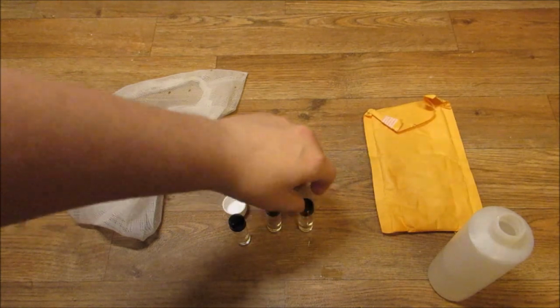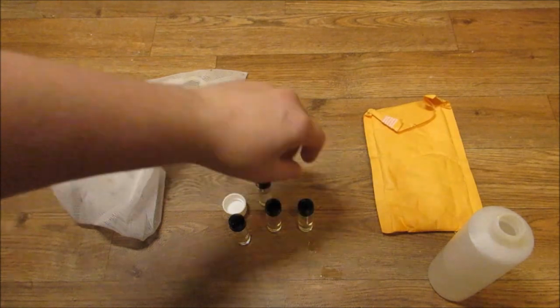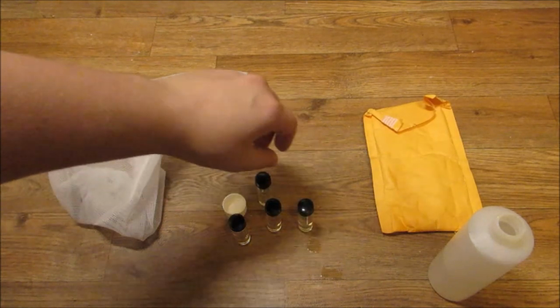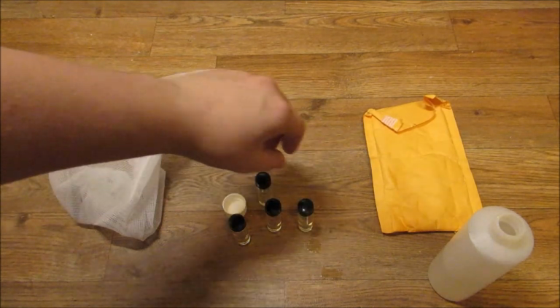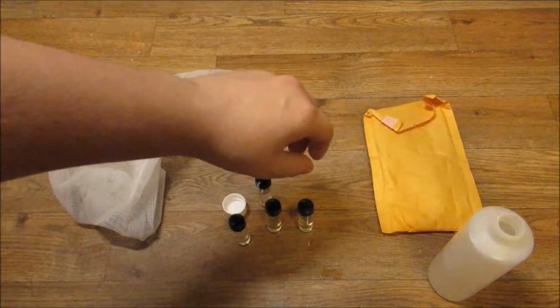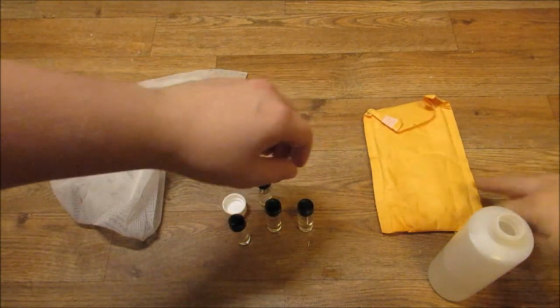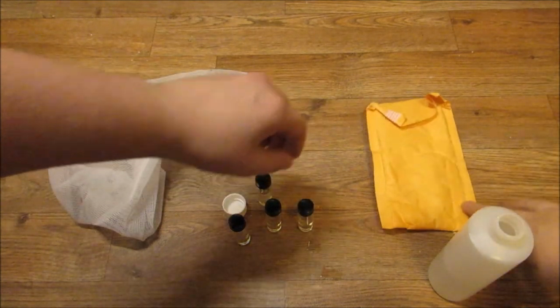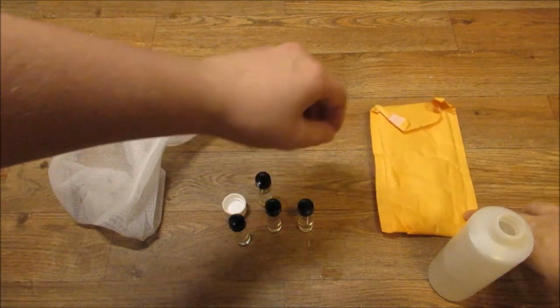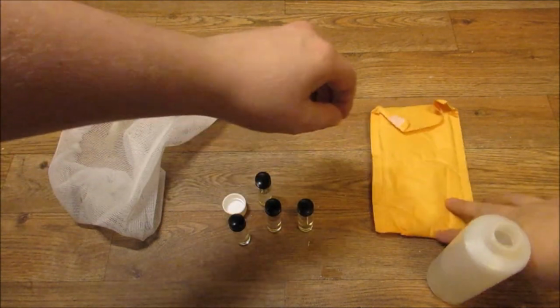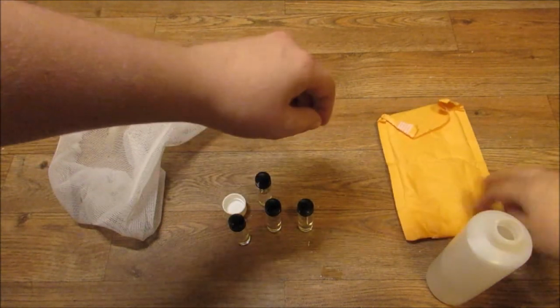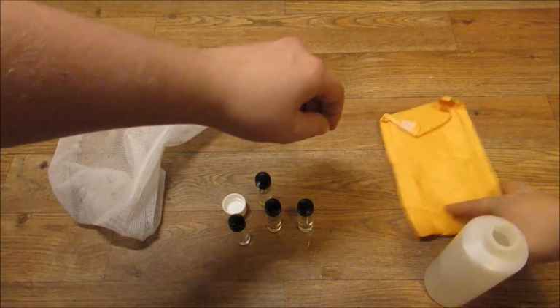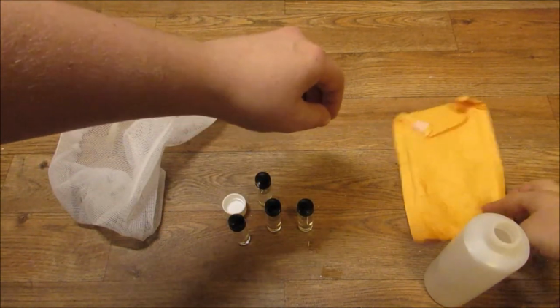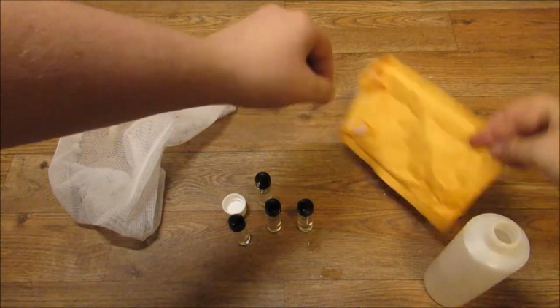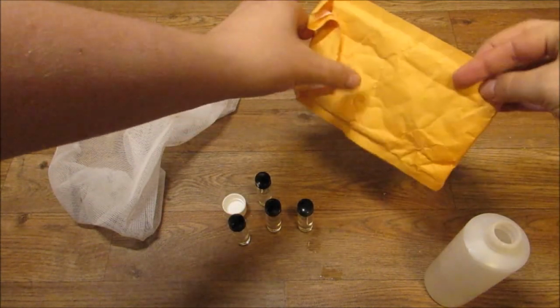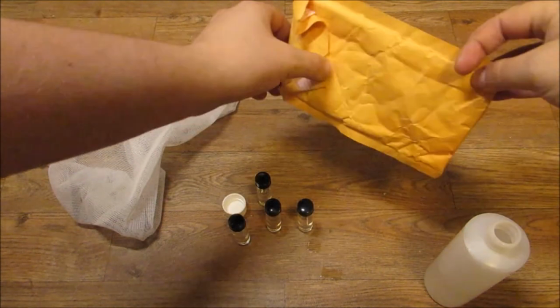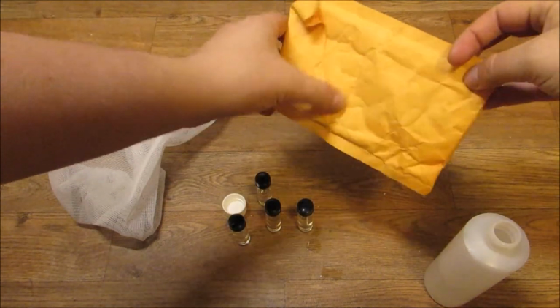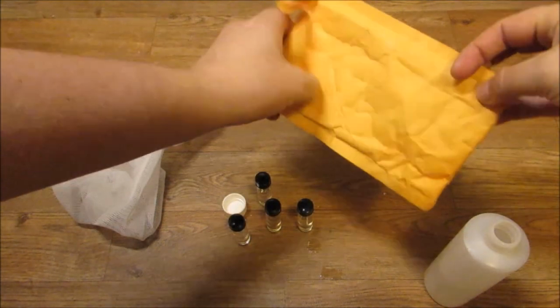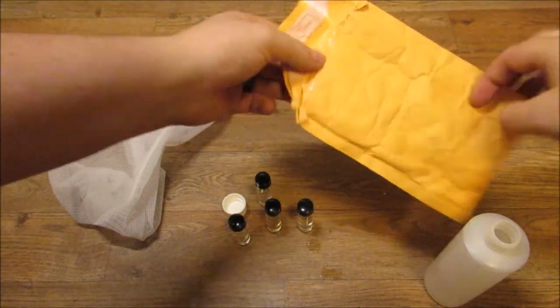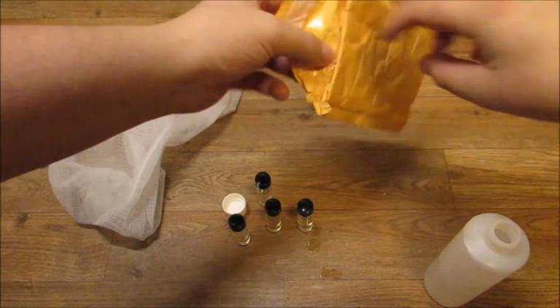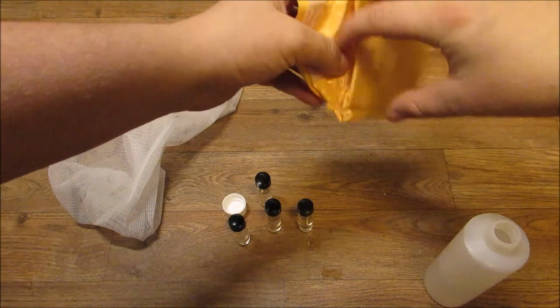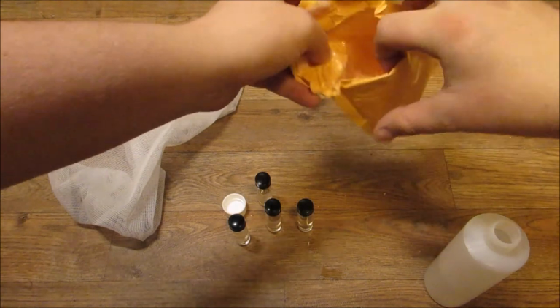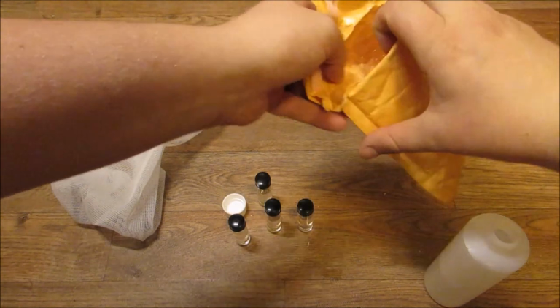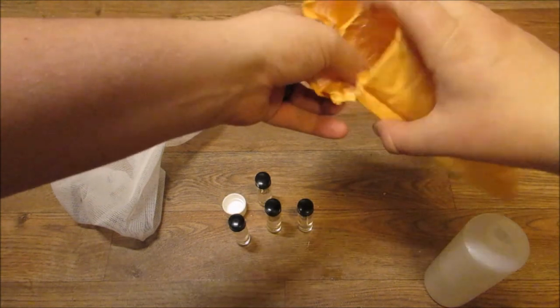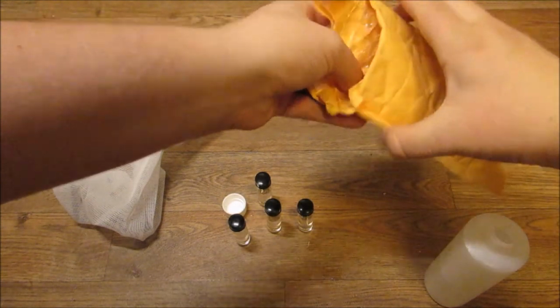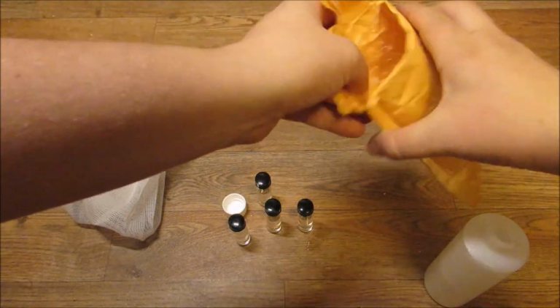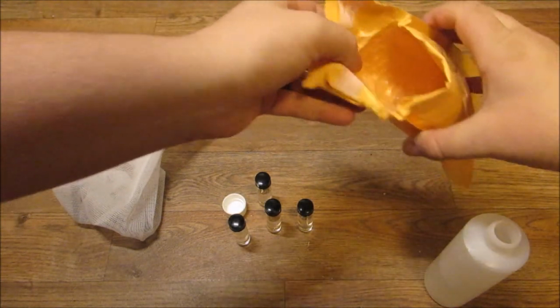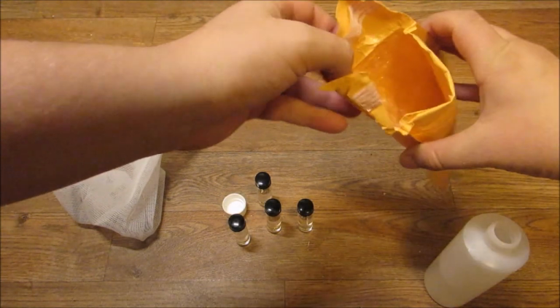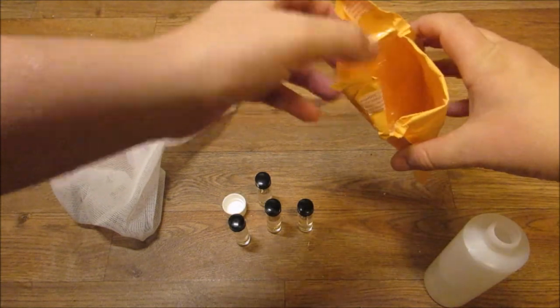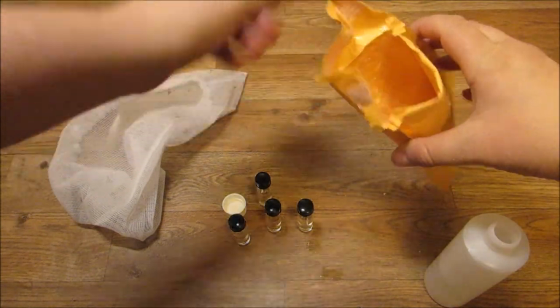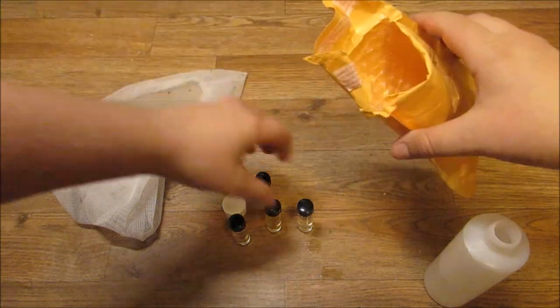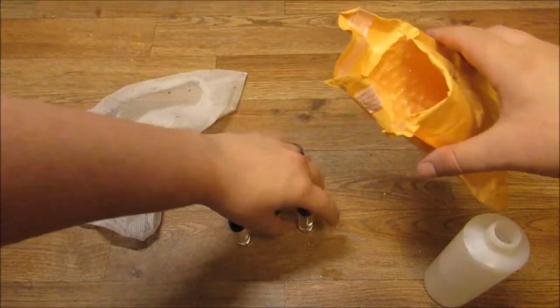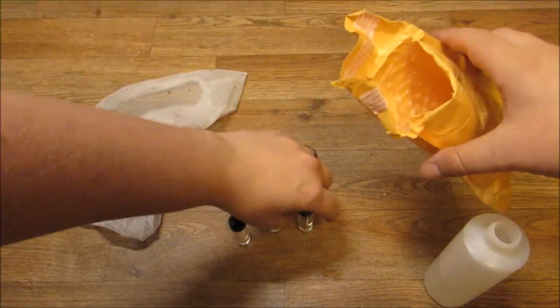Once the lids are securely tightened, I will put them inside this bubble mailer. I find it a perfect way to store them while on the river, and I am yet to have one break while inside it.